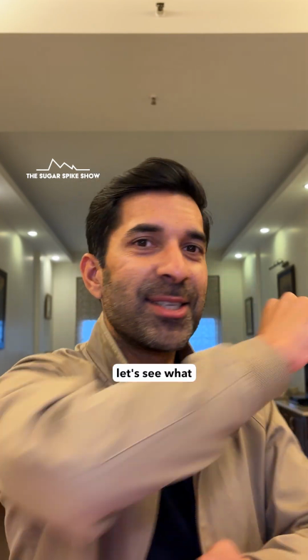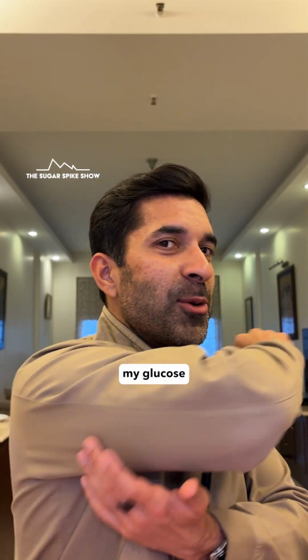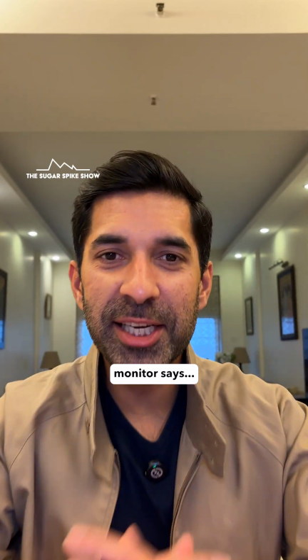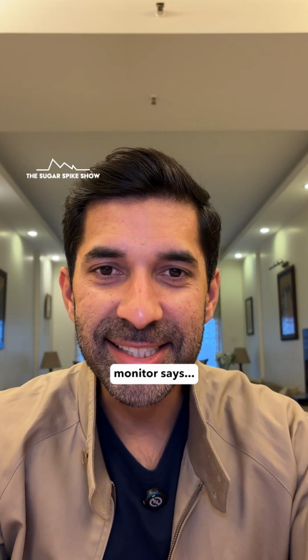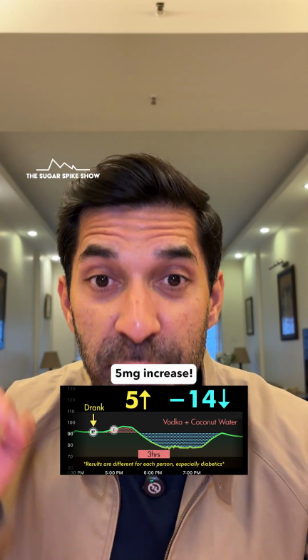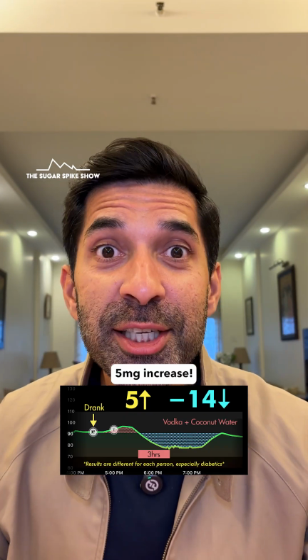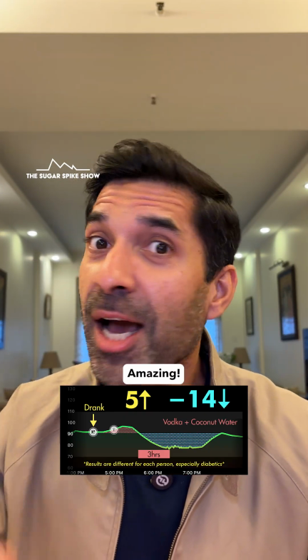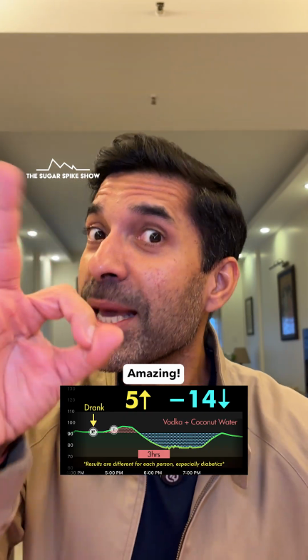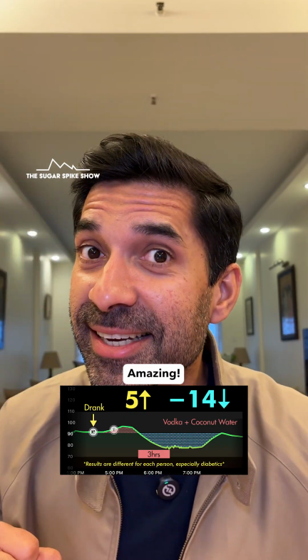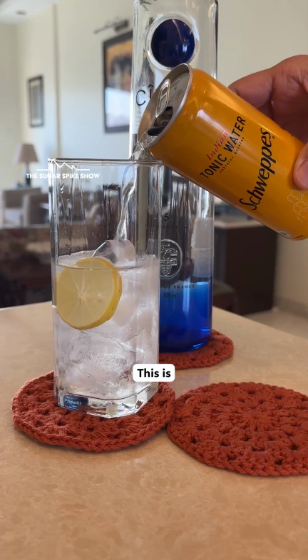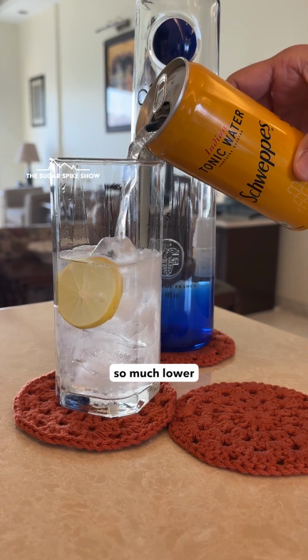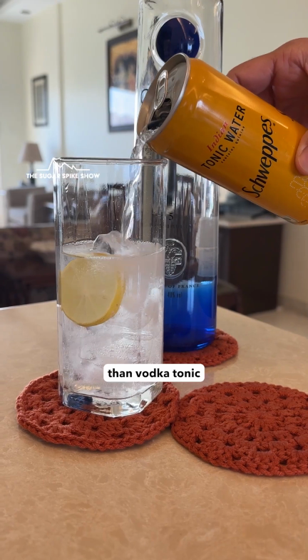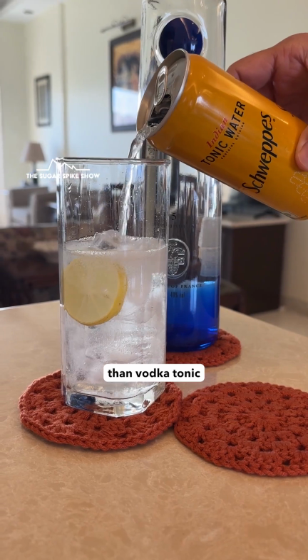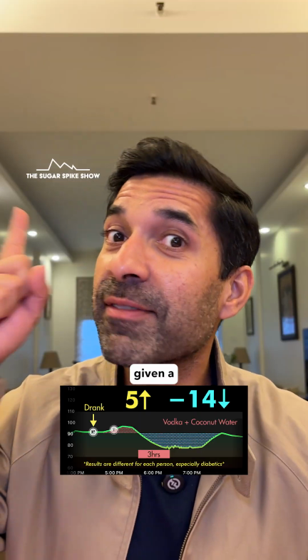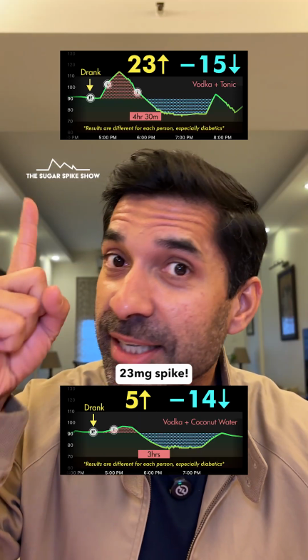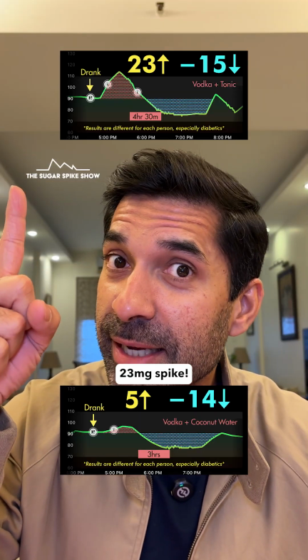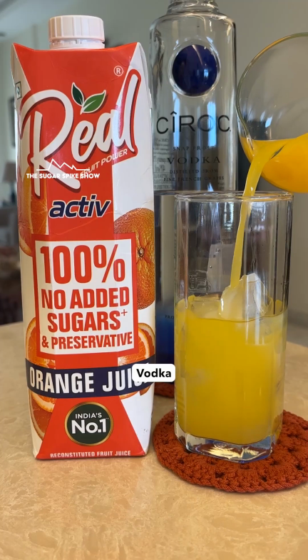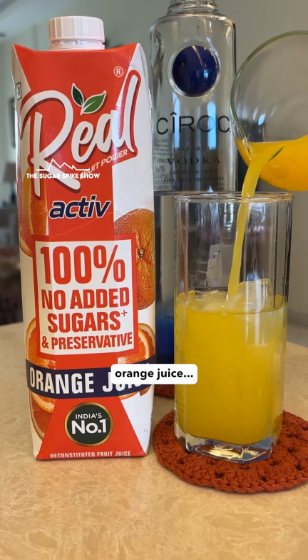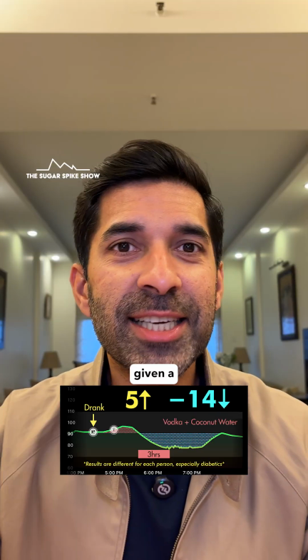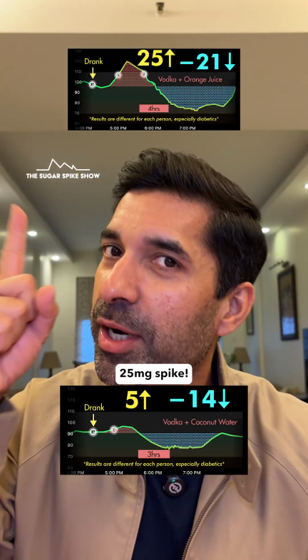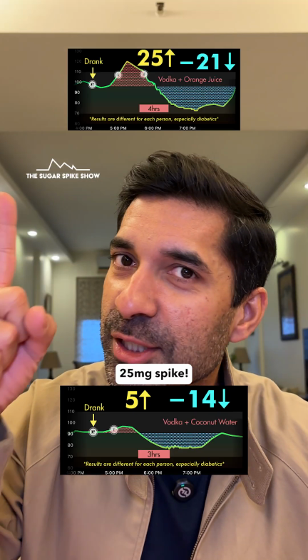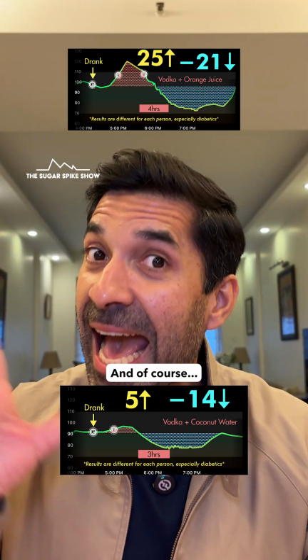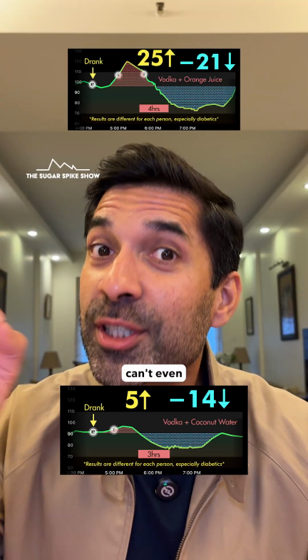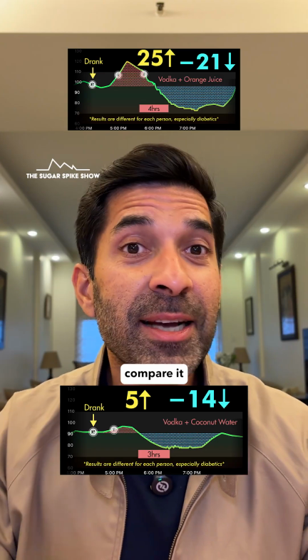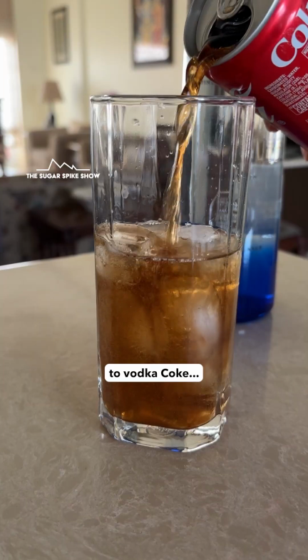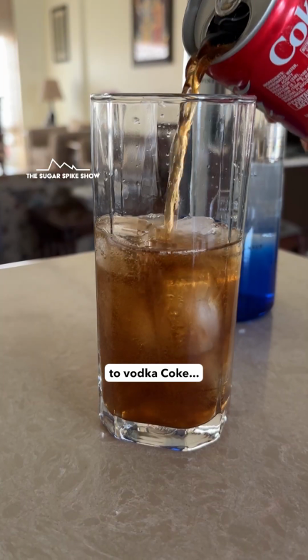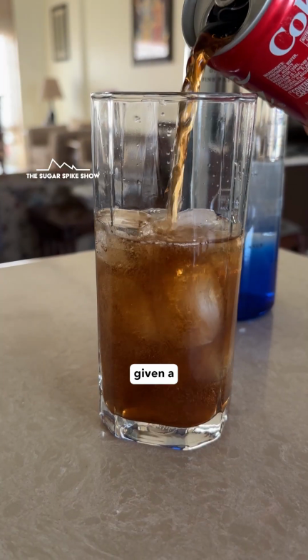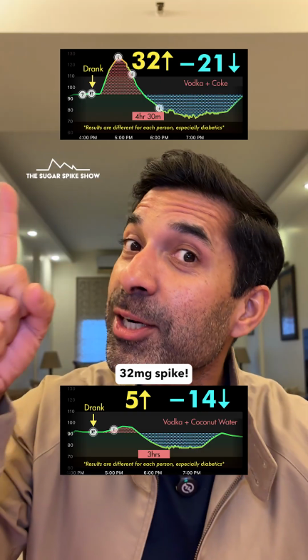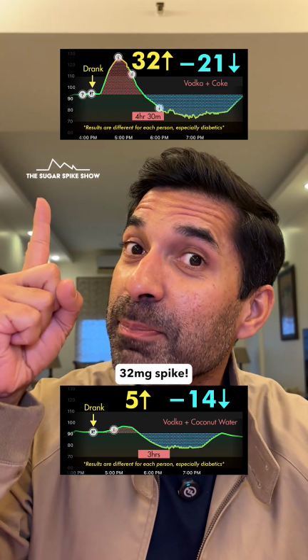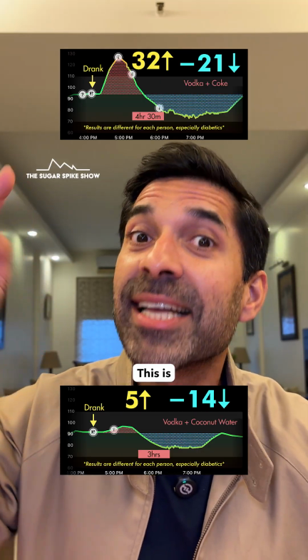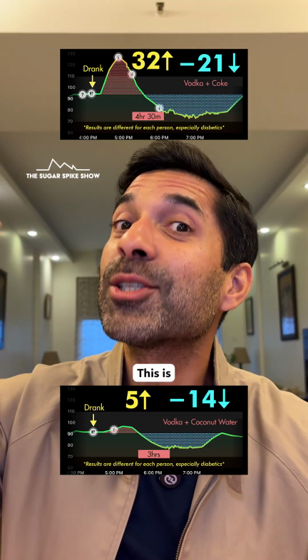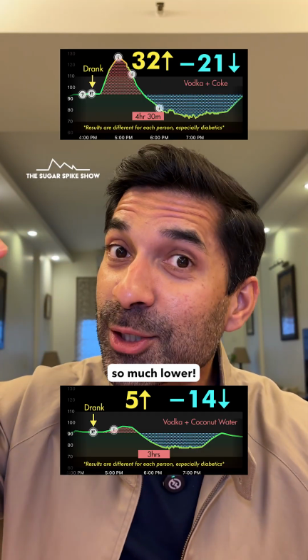Let's see what my glucose monitor says. Only 5 mg increase? Amazing! This is so much lower than vodka tonic, which had given a 23 mg spike. Vodka orange juice, which had given a 25 mg spike. And of course, can't even compare it to vodka coke, which had given a 32 mg spike. This is so much lower.